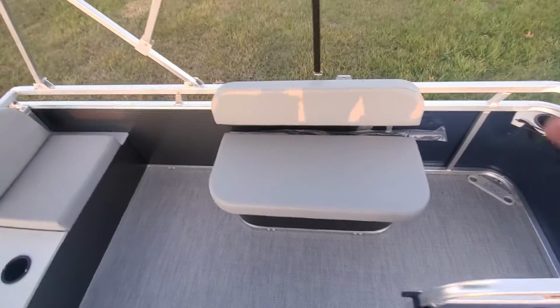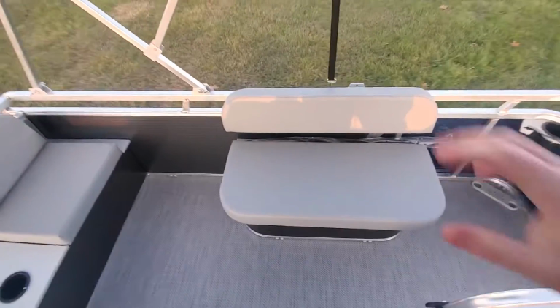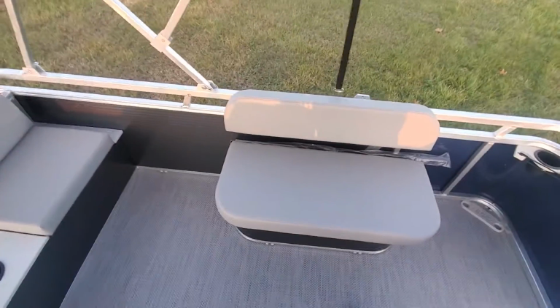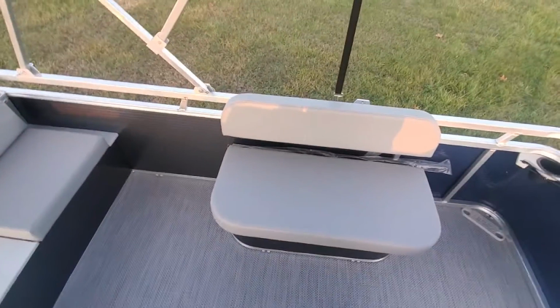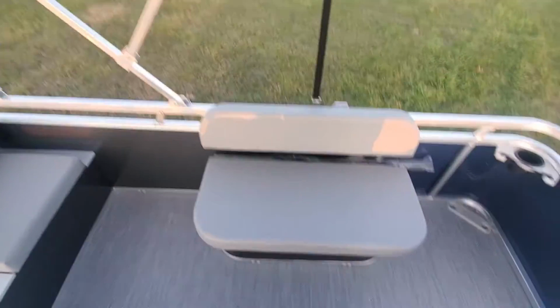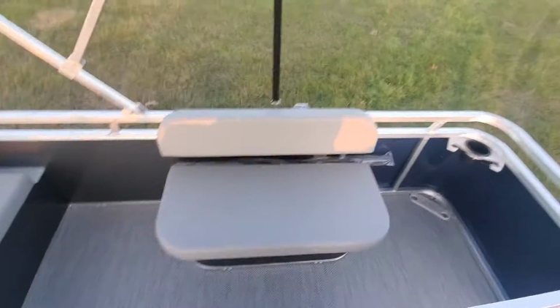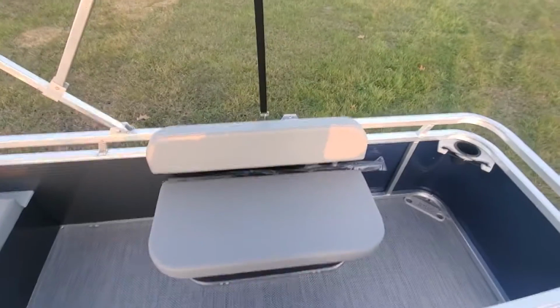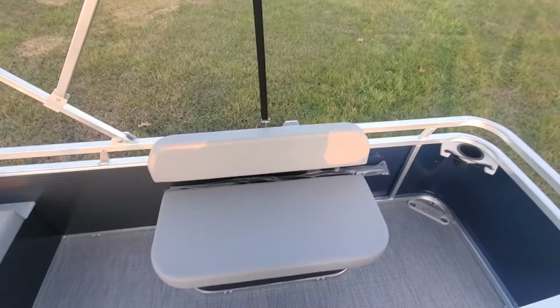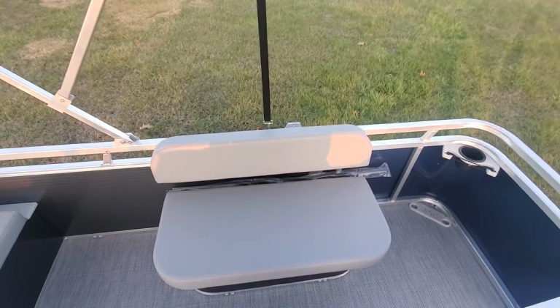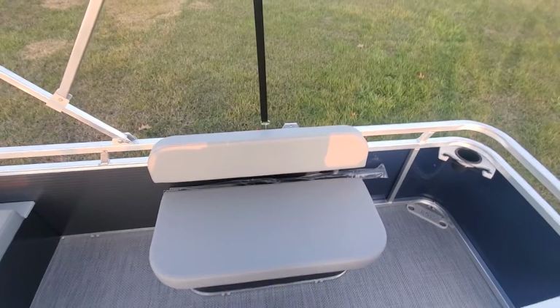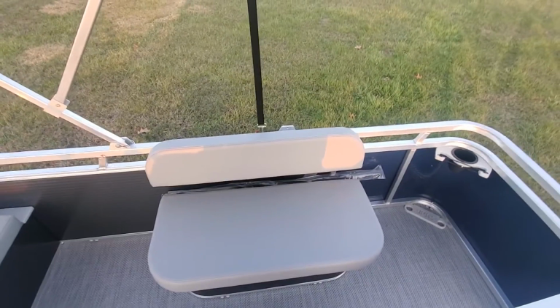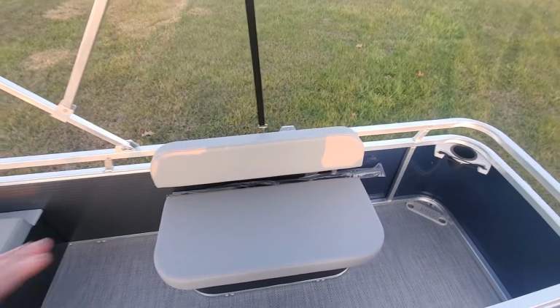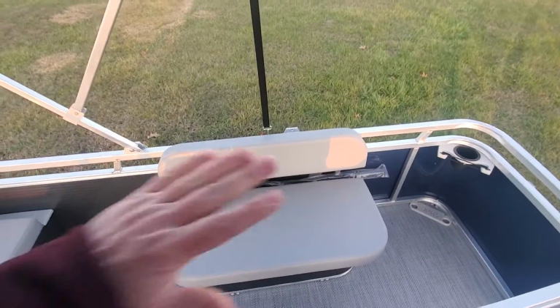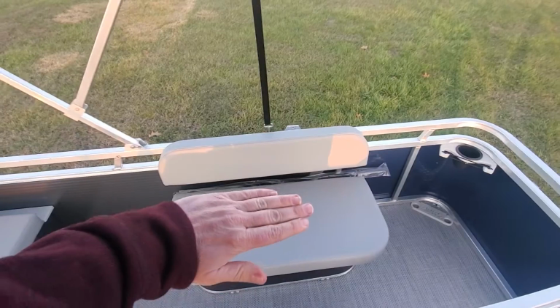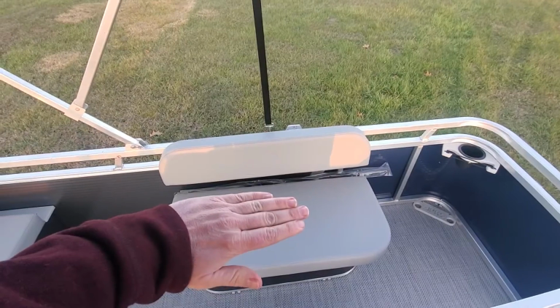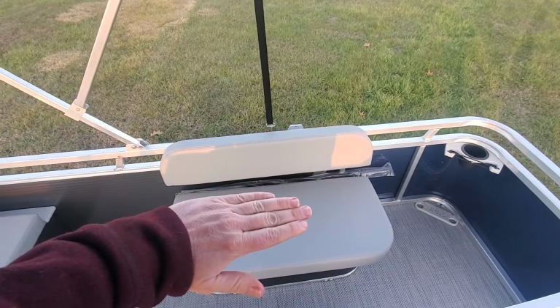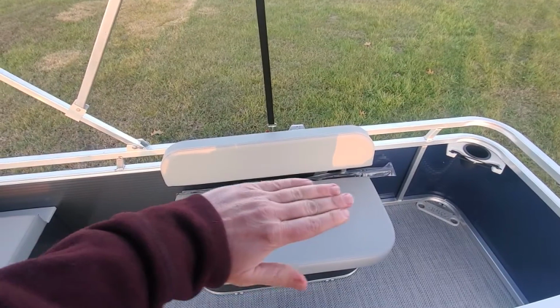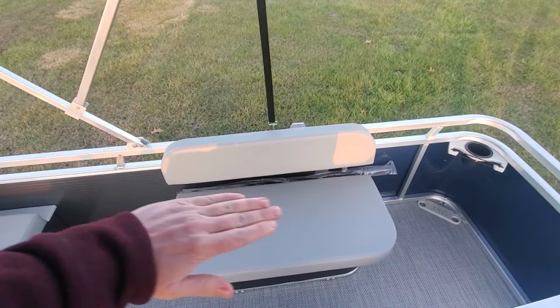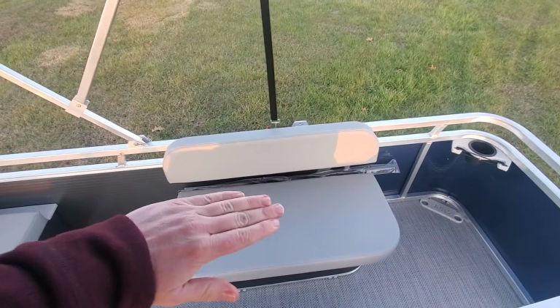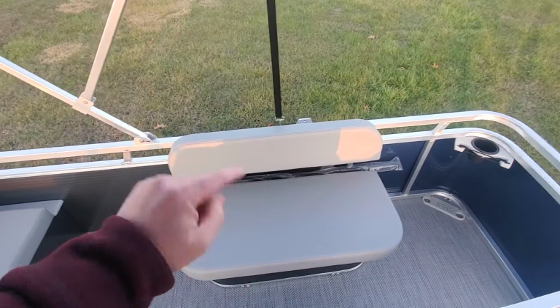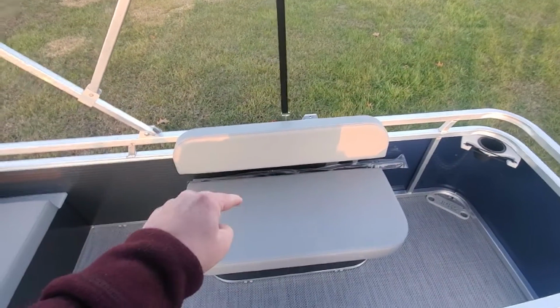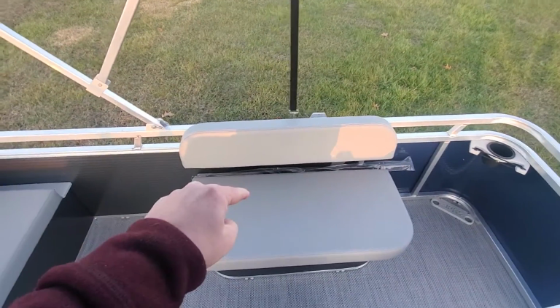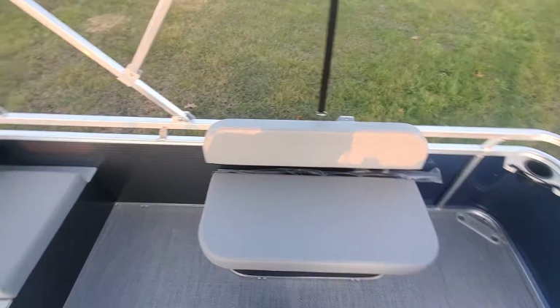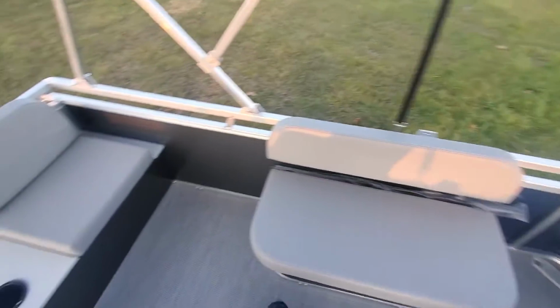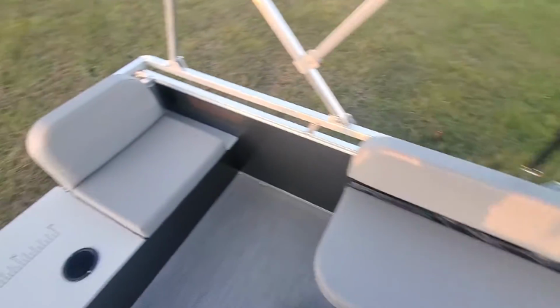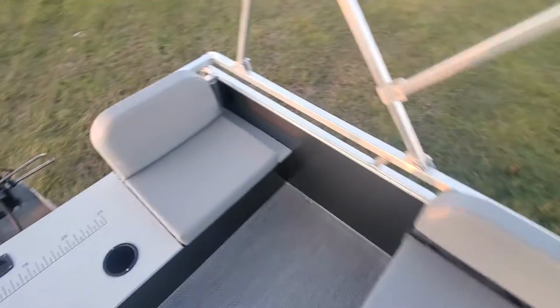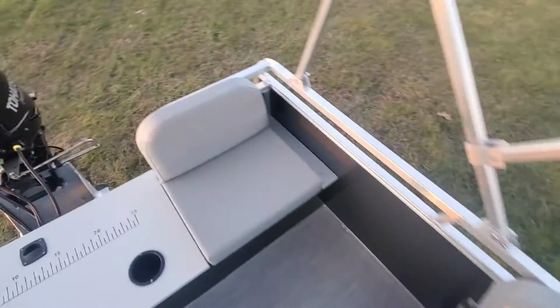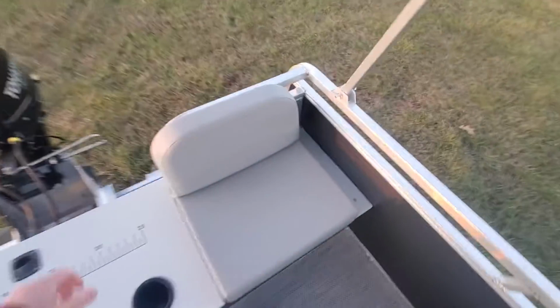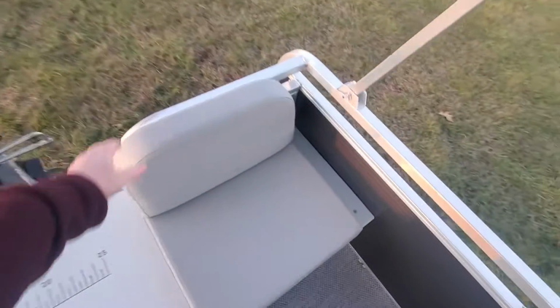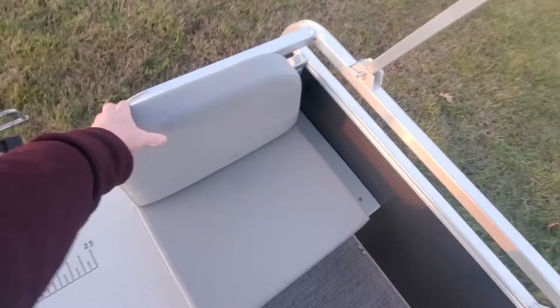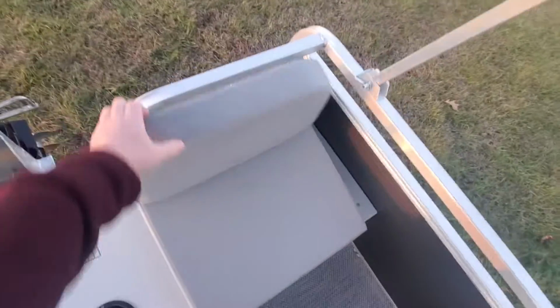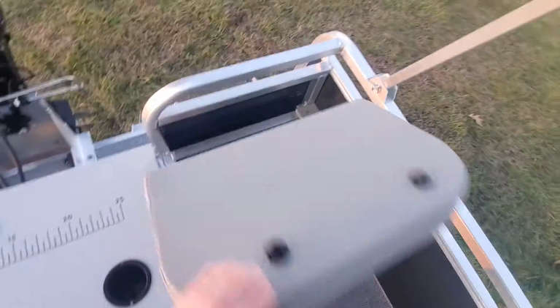Just like every other low-pro angler or cruiser, it comes with a port side bench seat with a livewell underneath. I'll open this one up here.